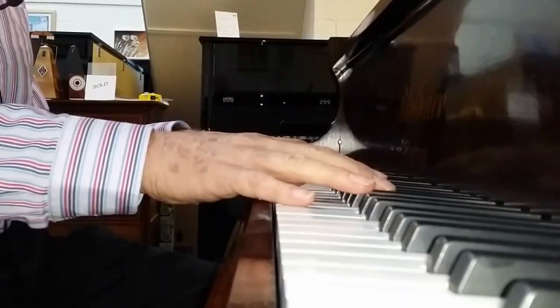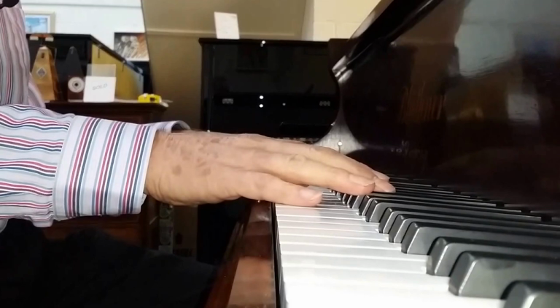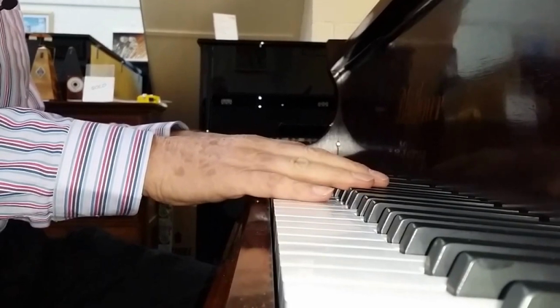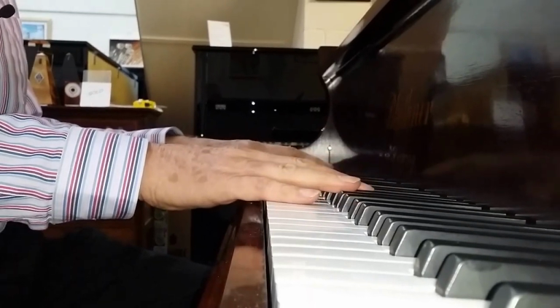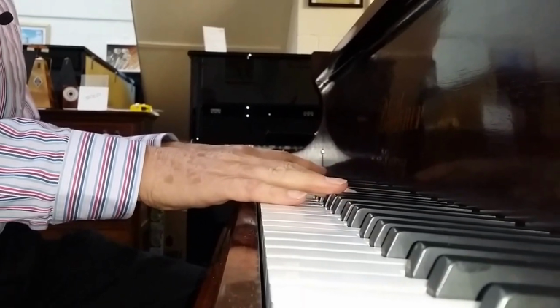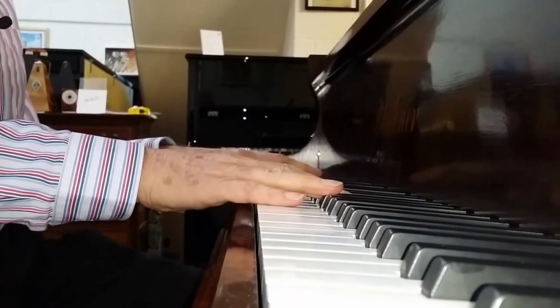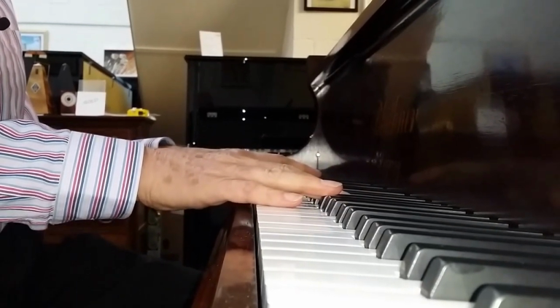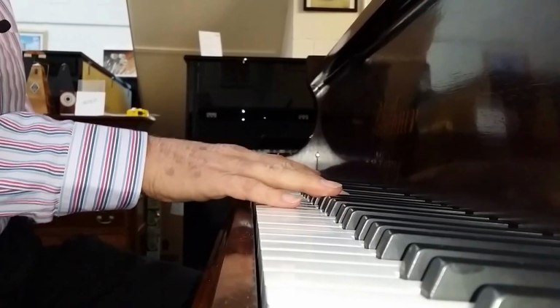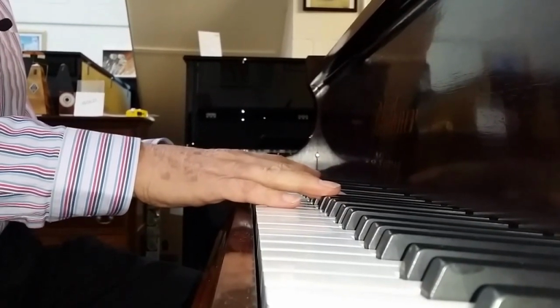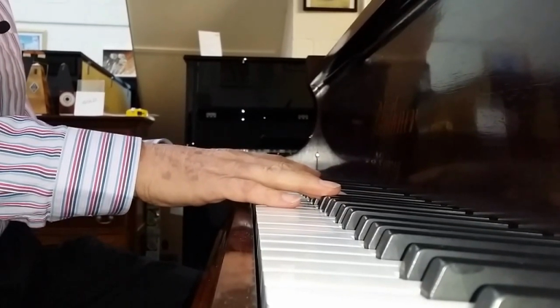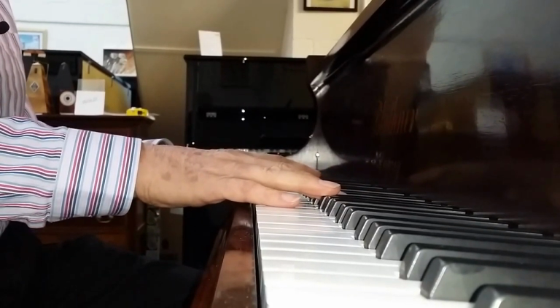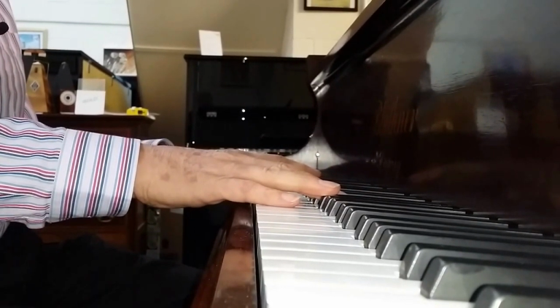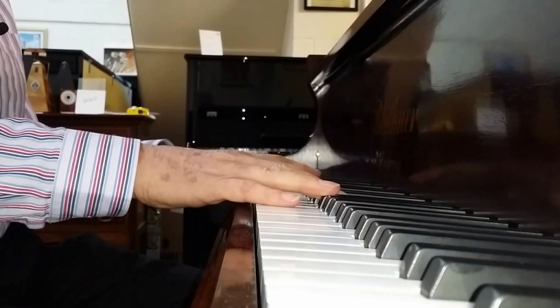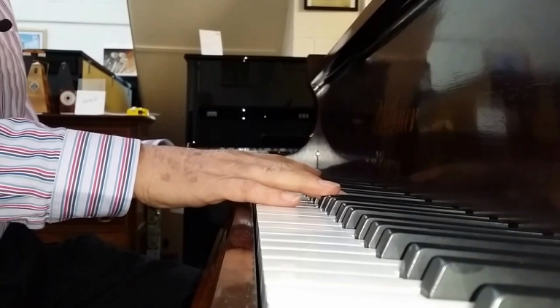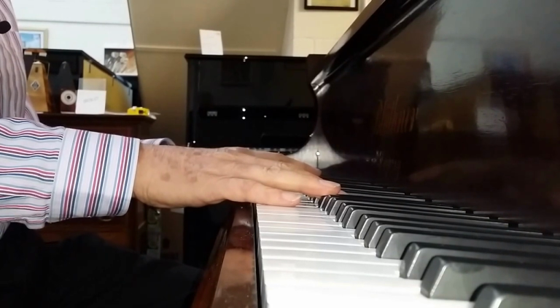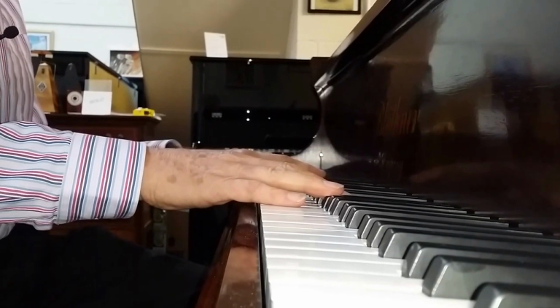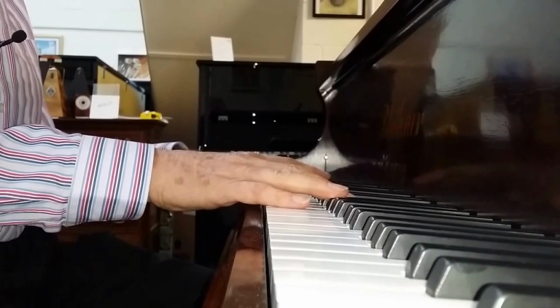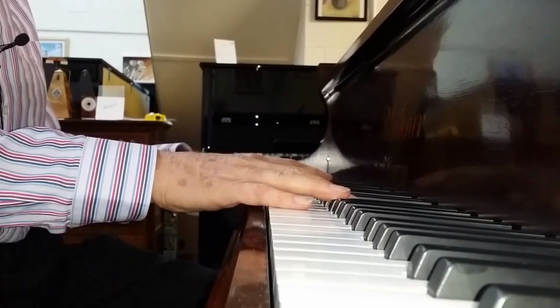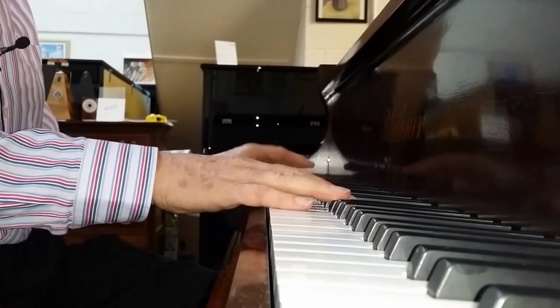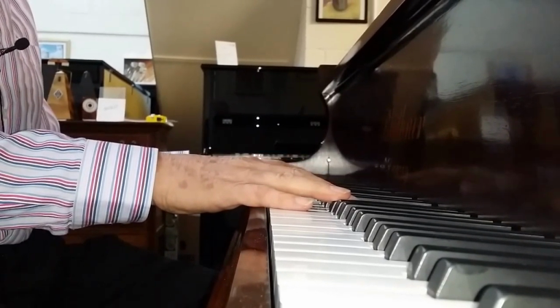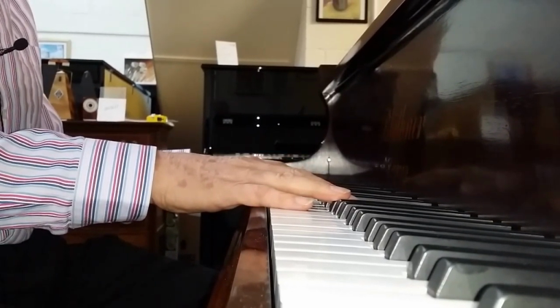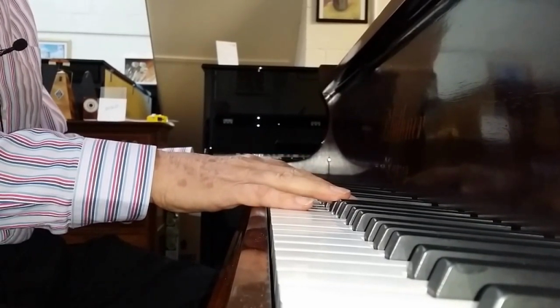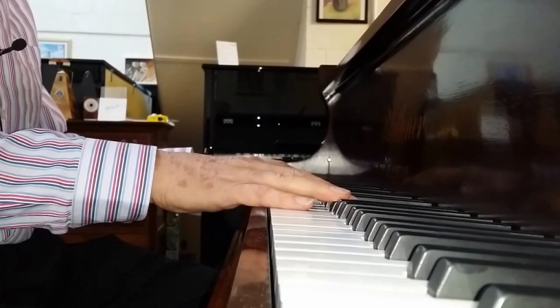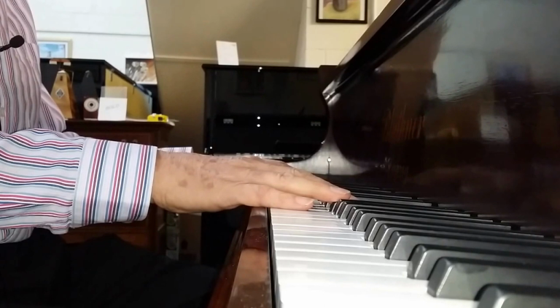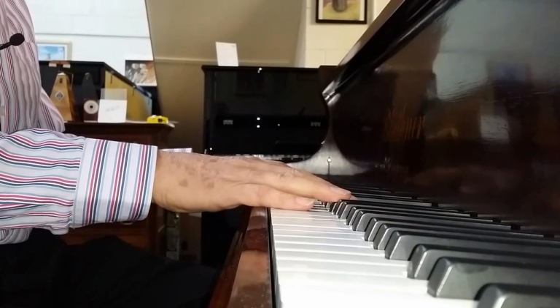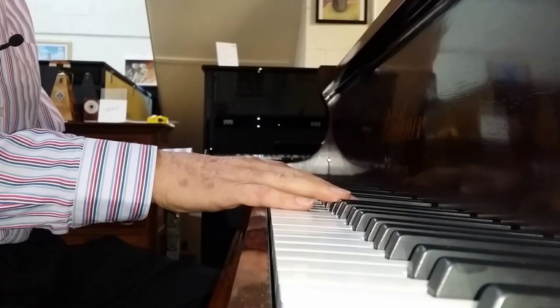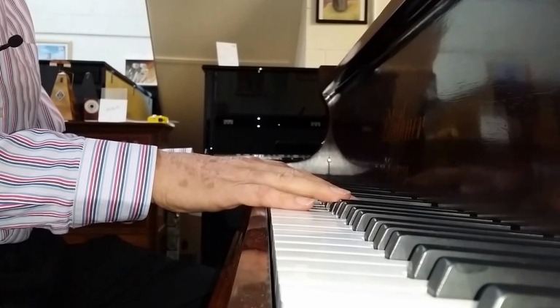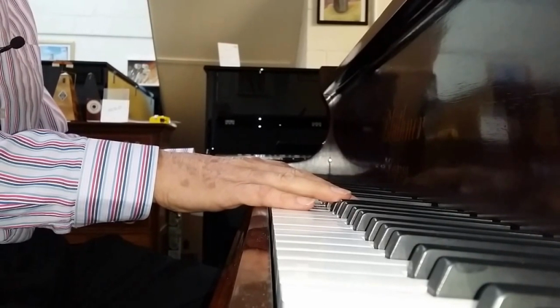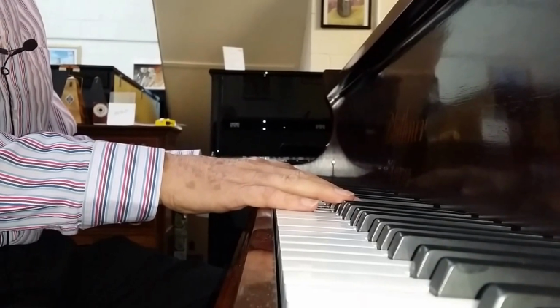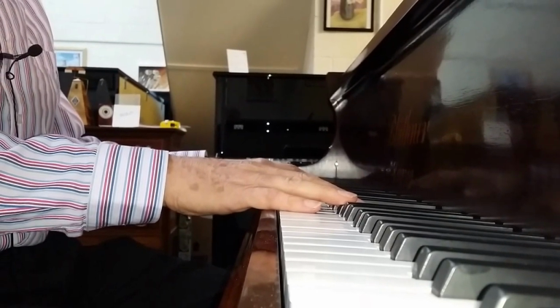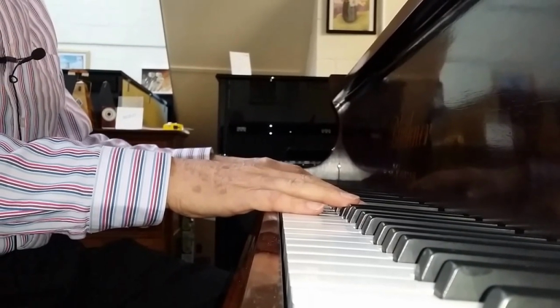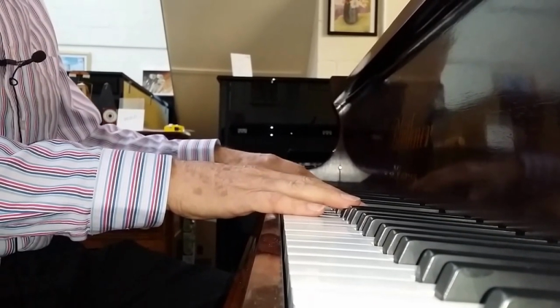So that's a fully restored Blüthner Style 9, 1909, 6 foot 11 inches long. It's been restored in every detail and then French polished — about 30 coats of French polish applied, finished off by waxing to give it a nice antique look.